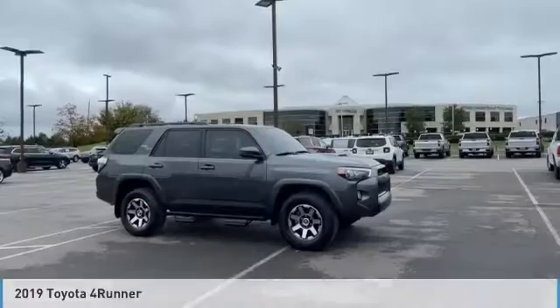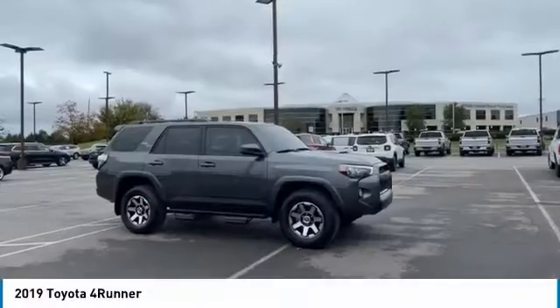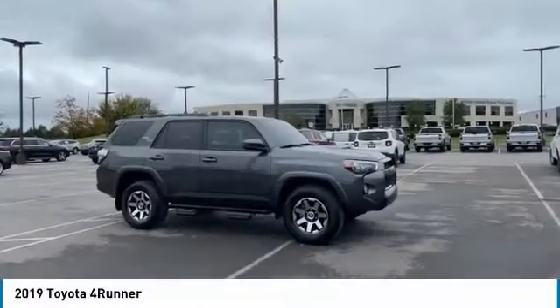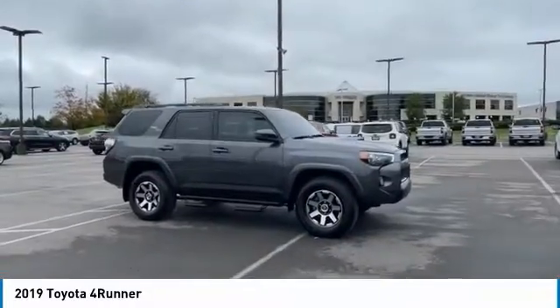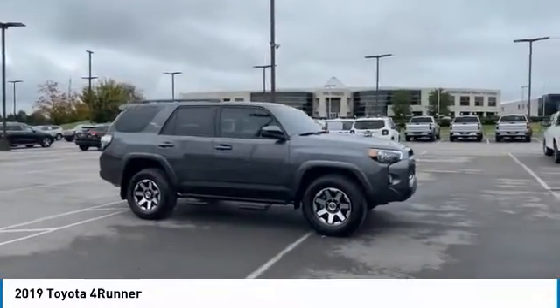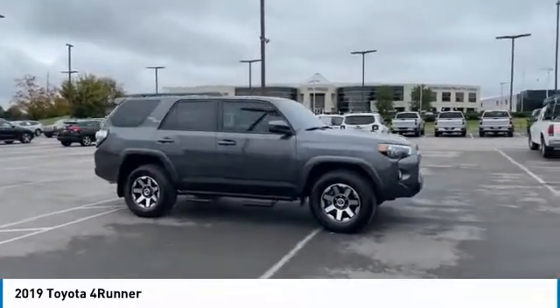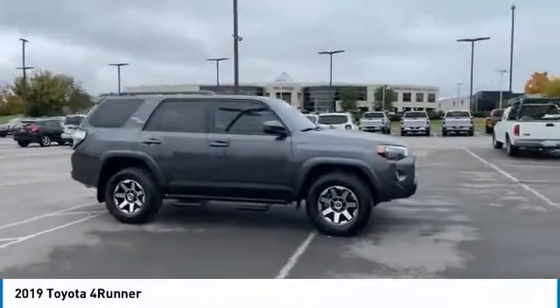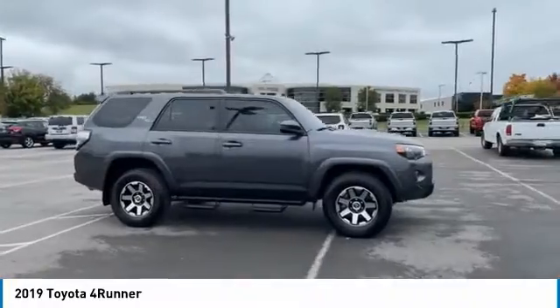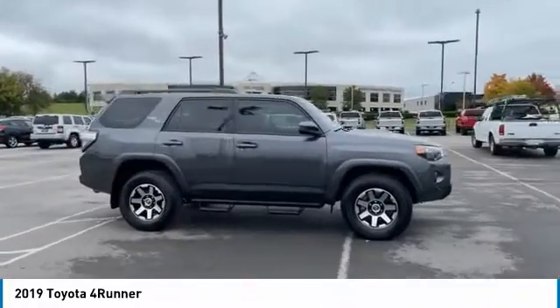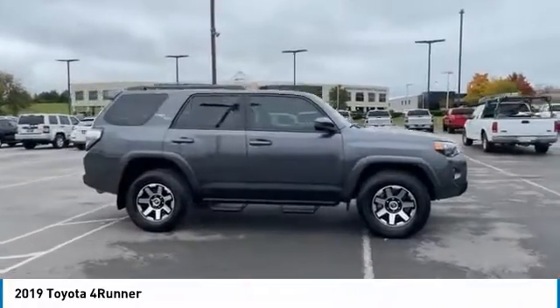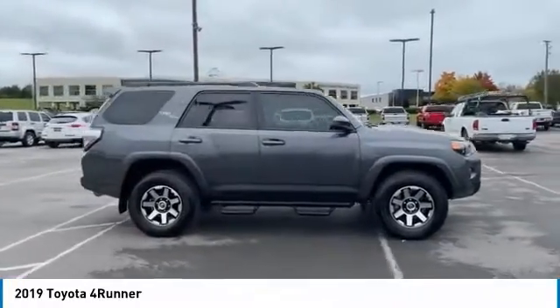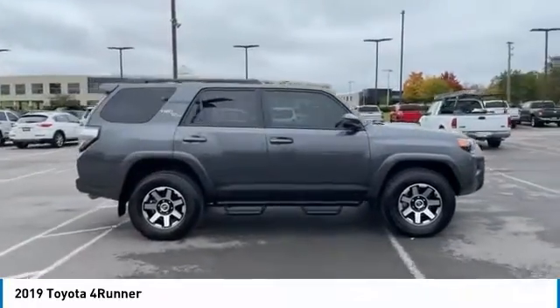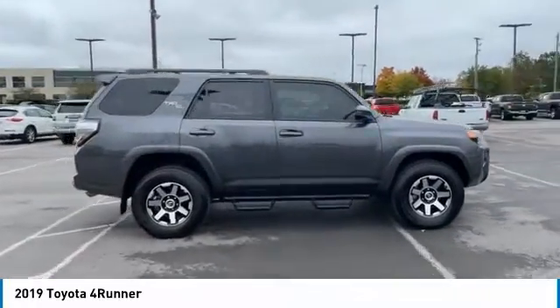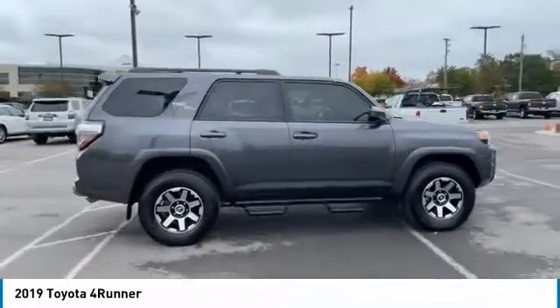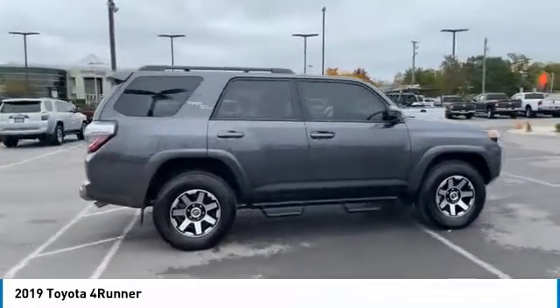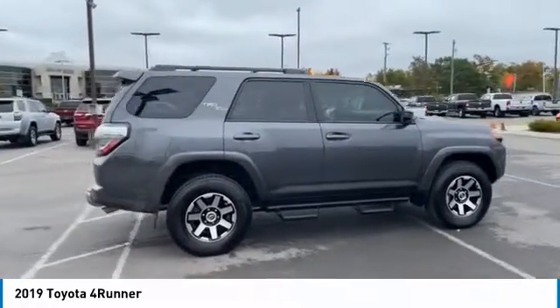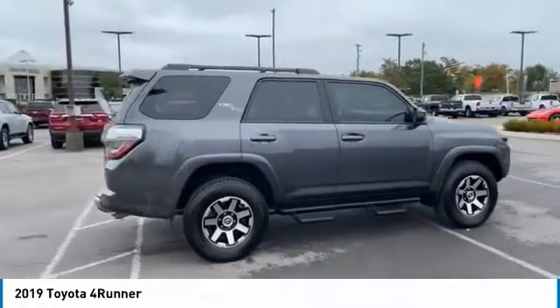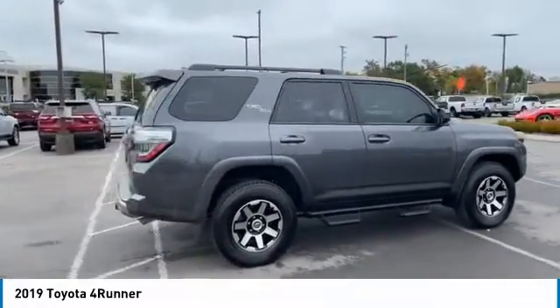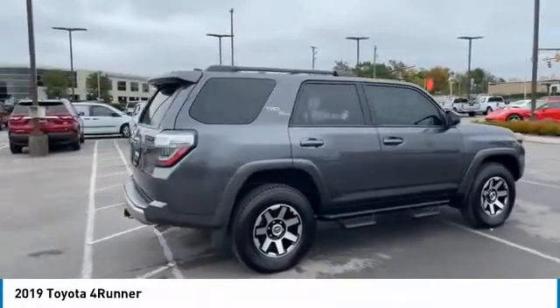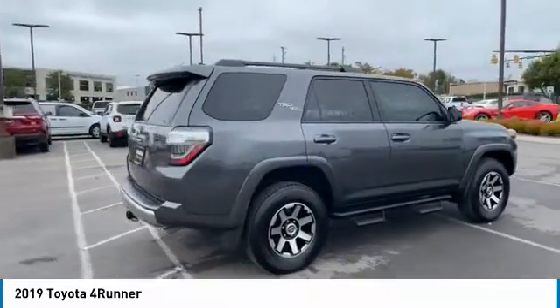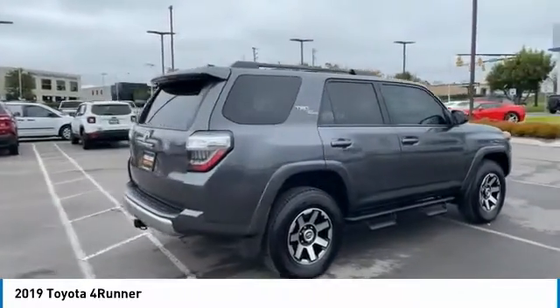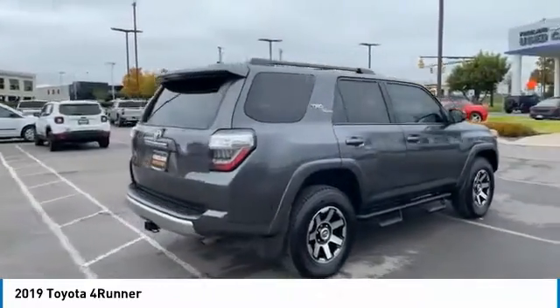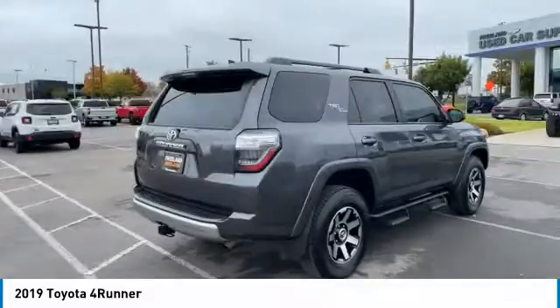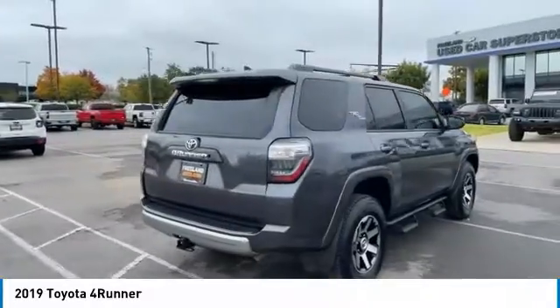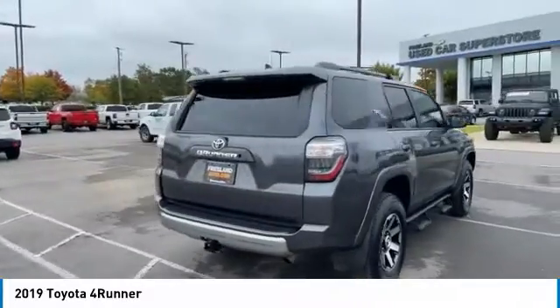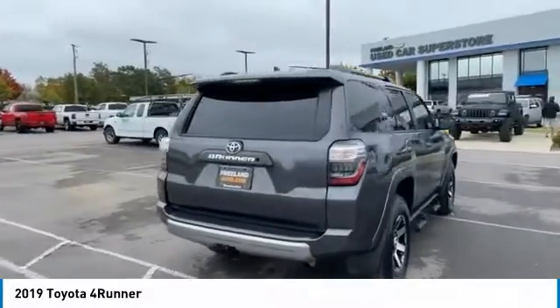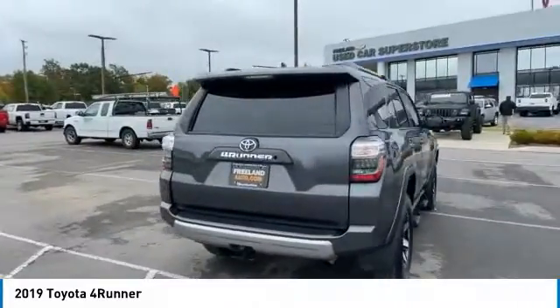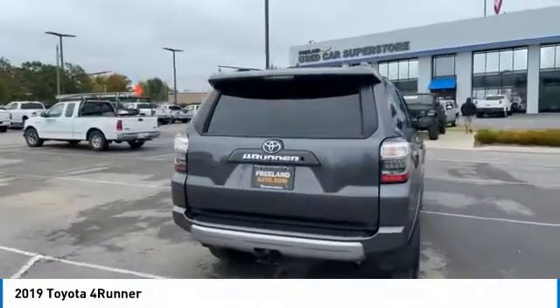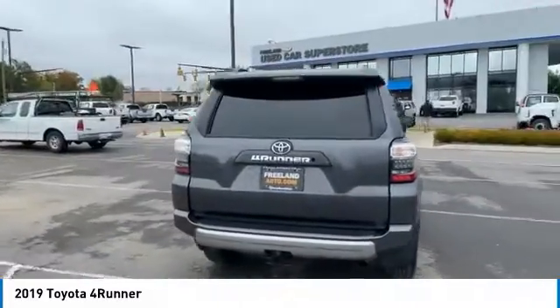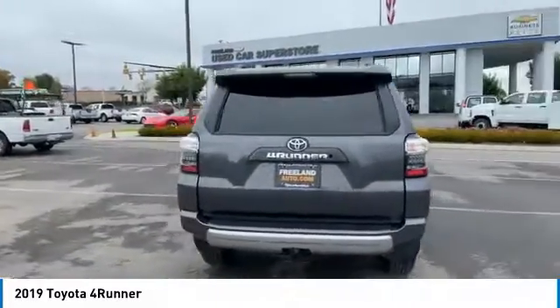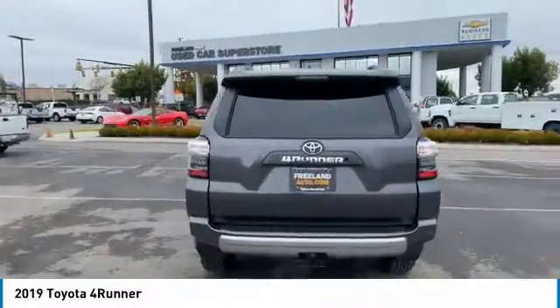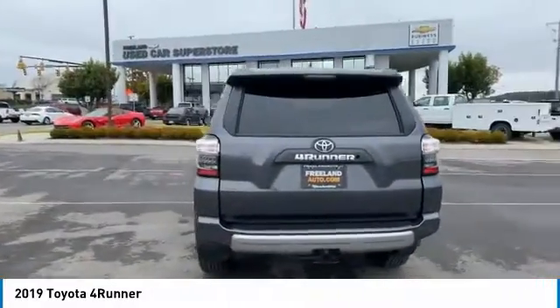Take a ride in the 2019 4Runner. 4Runner durability is unbeatable. There are more 4Runners on the road today than any other midsize SUV.